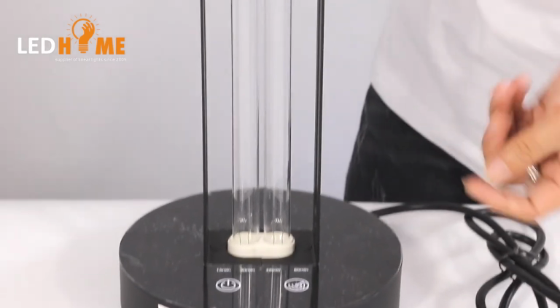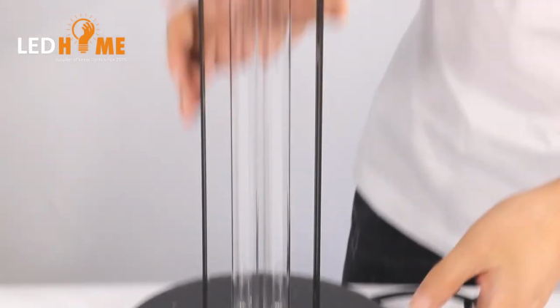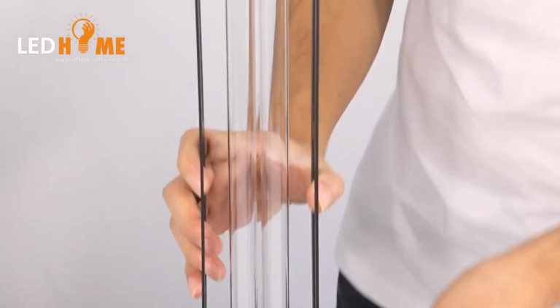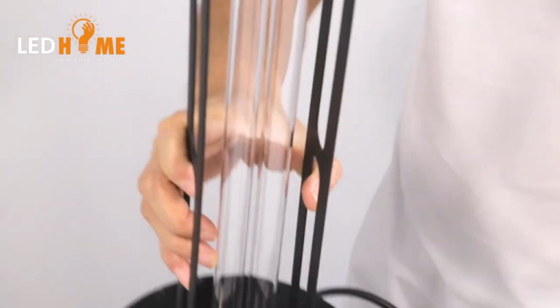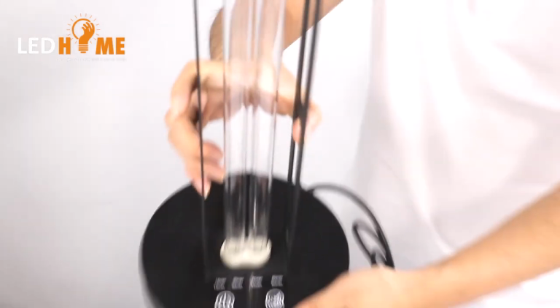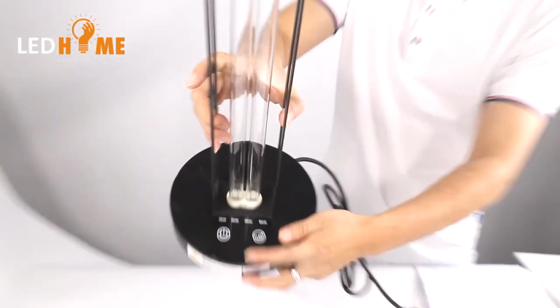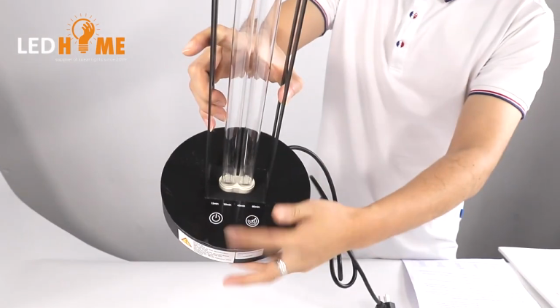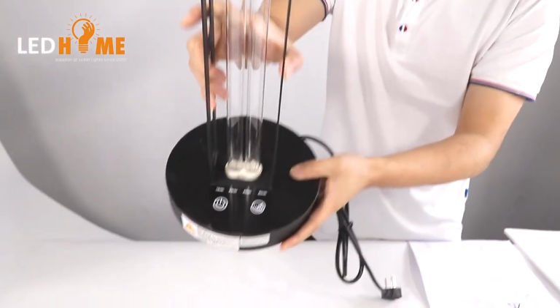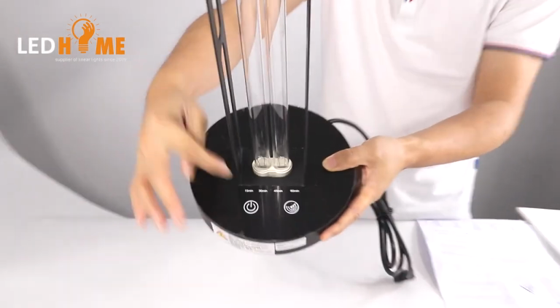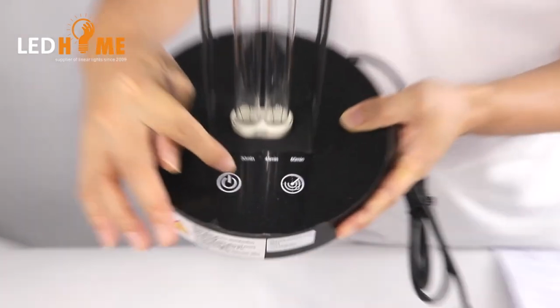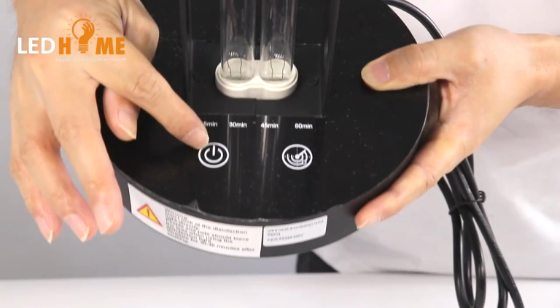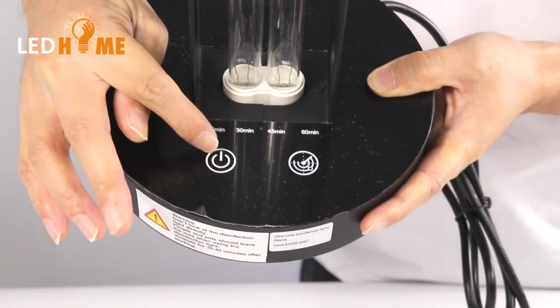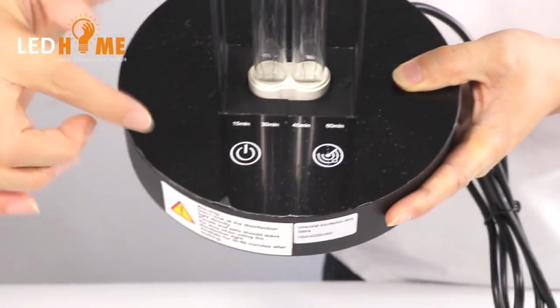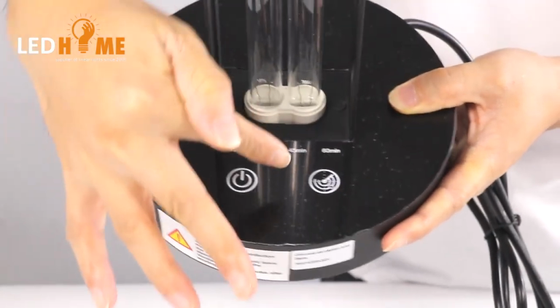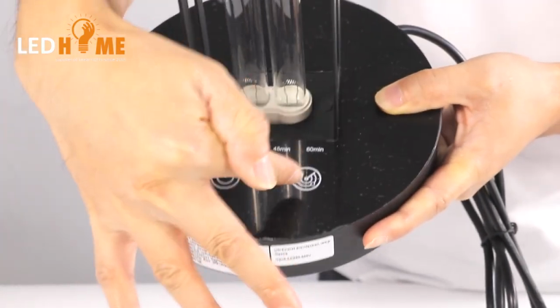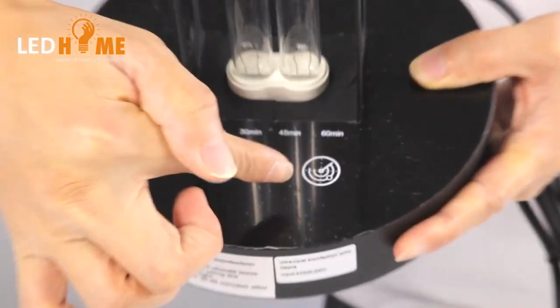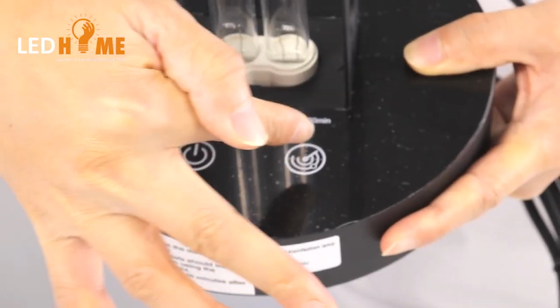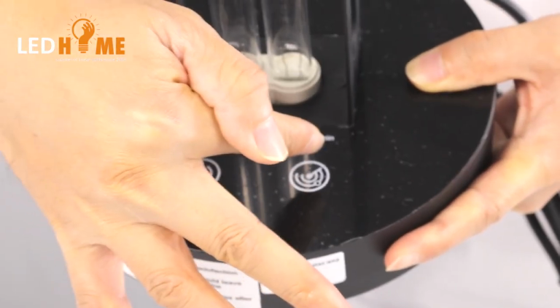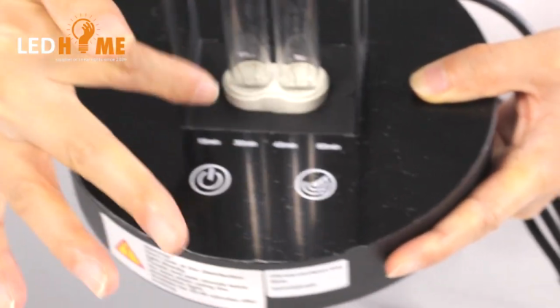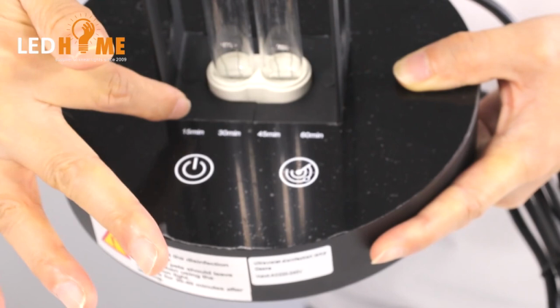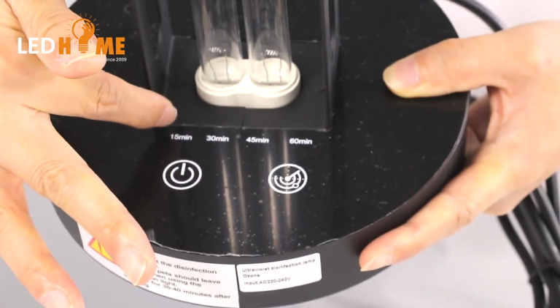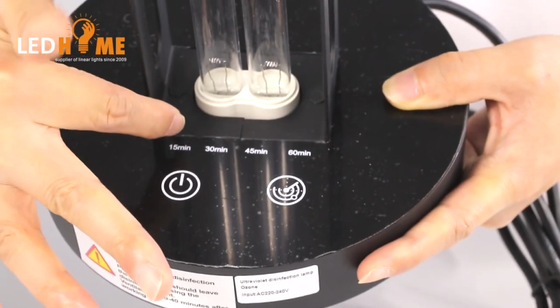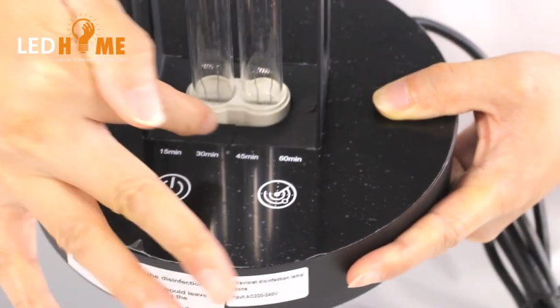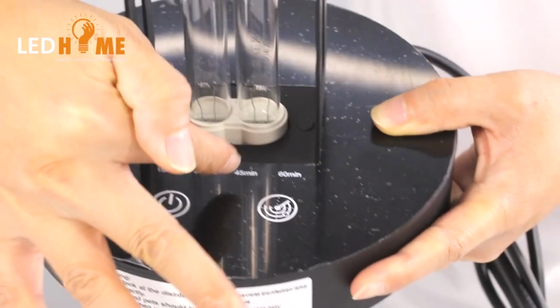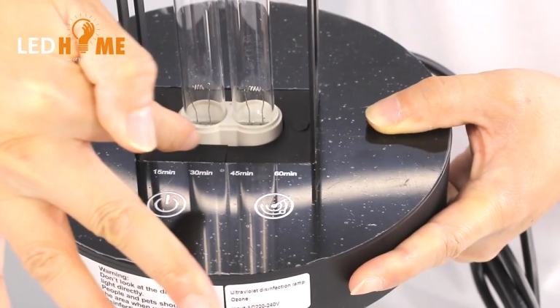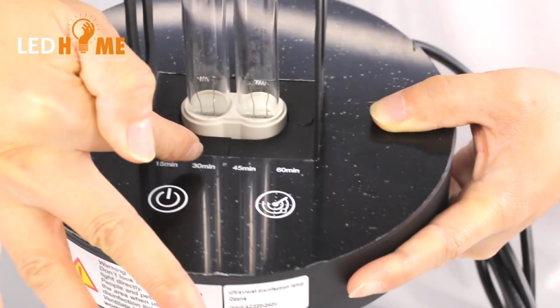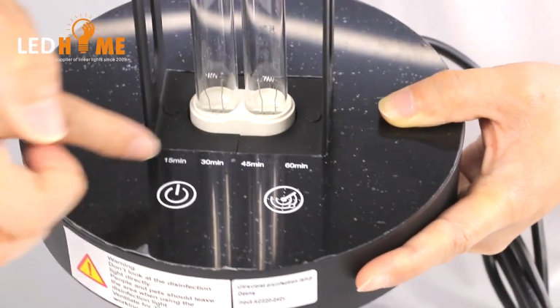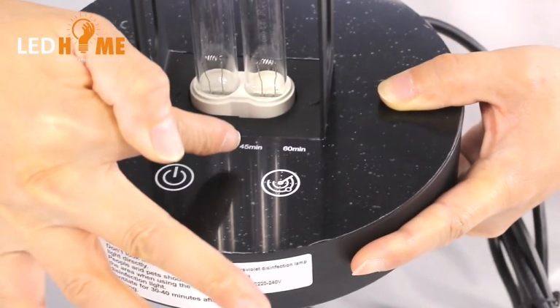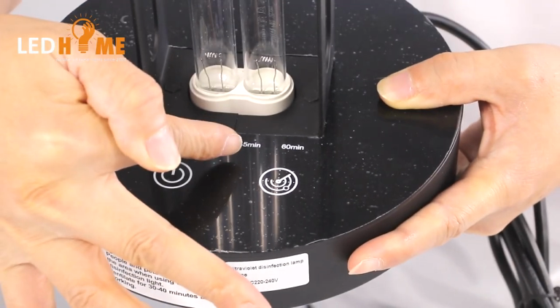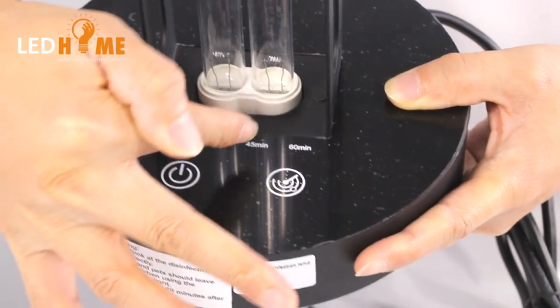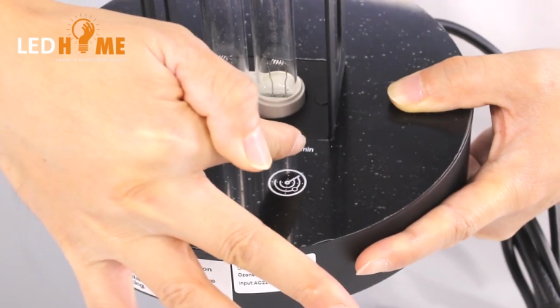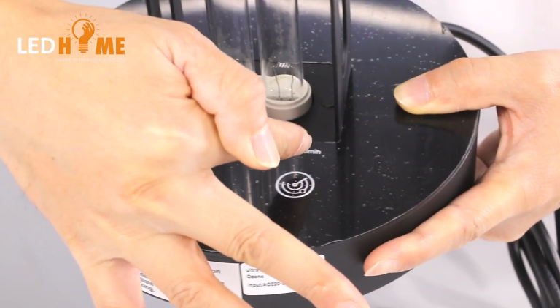You can see there are only two buttons. This is the power button, and this button is used to set the time — 15 minutes, 30 minutes, and 45 minutes.